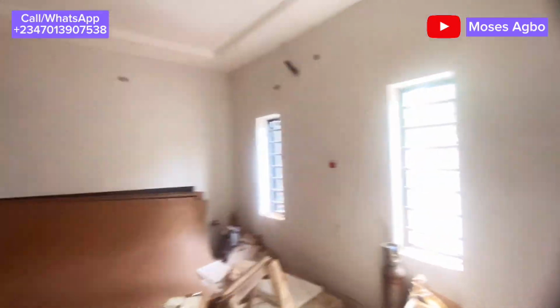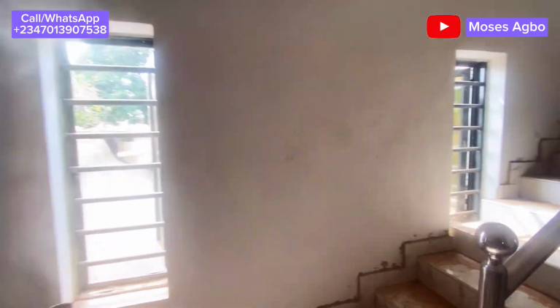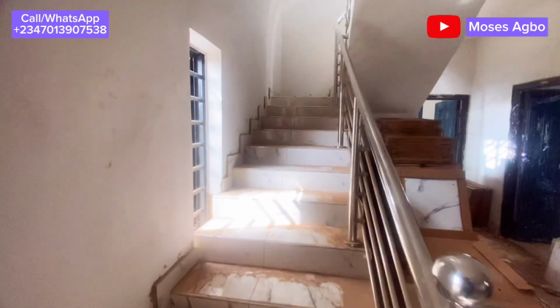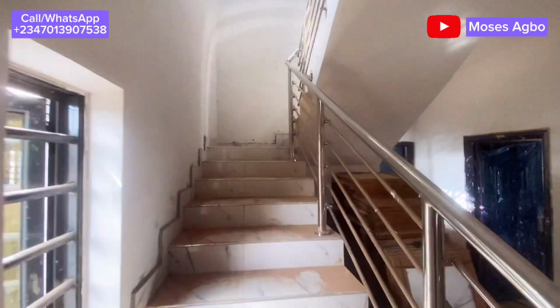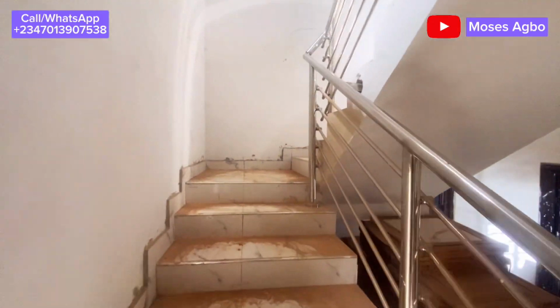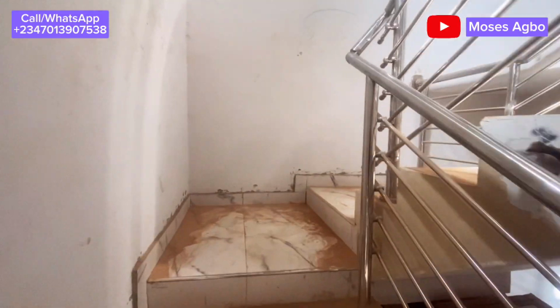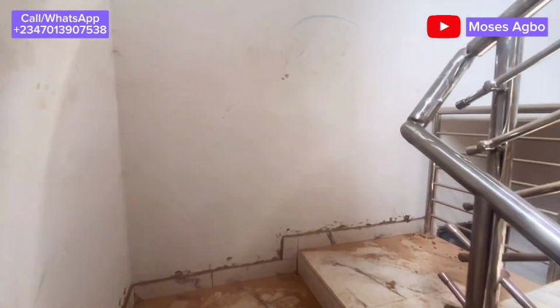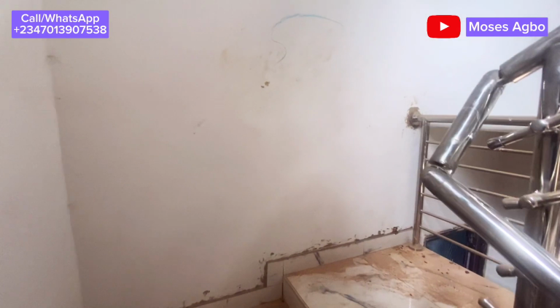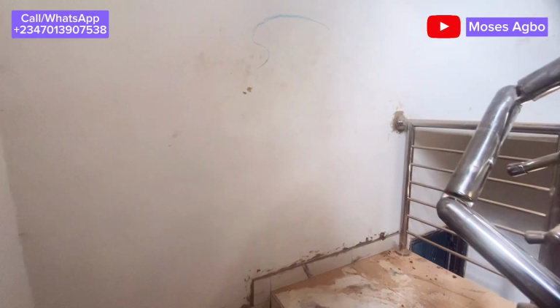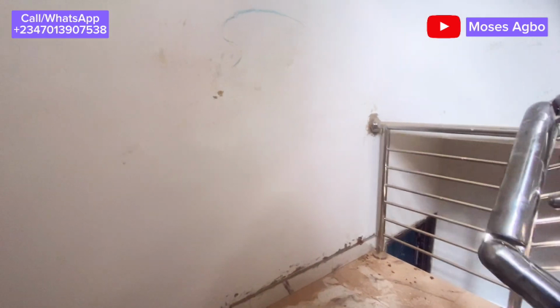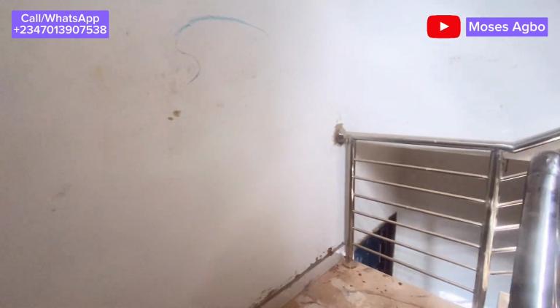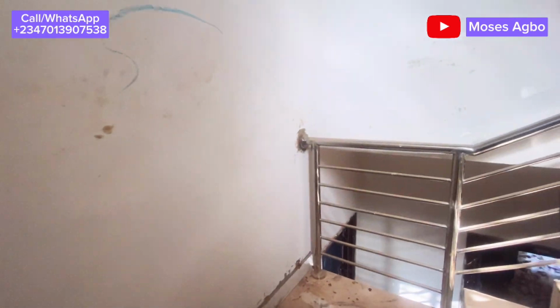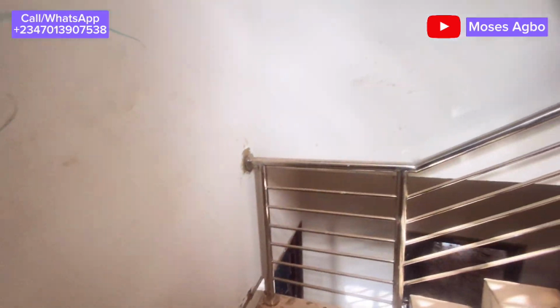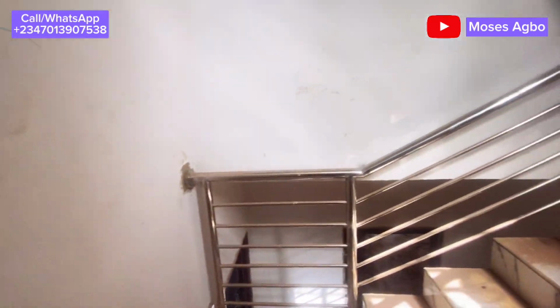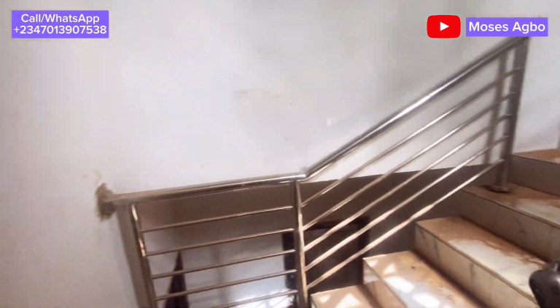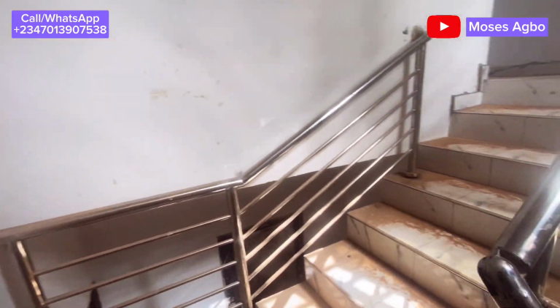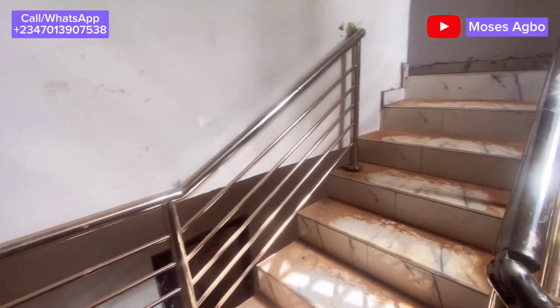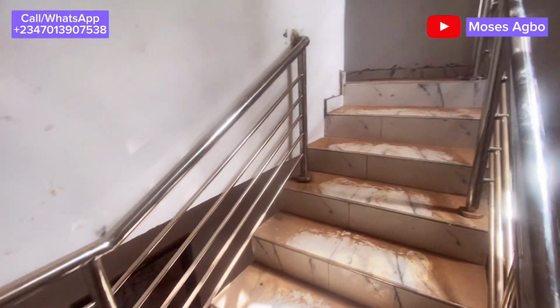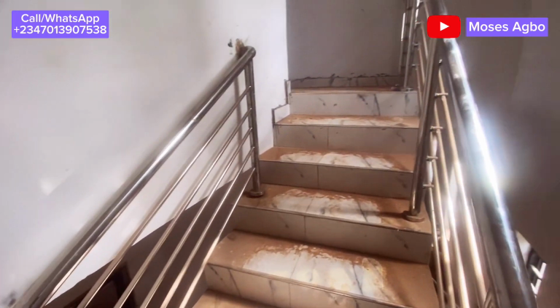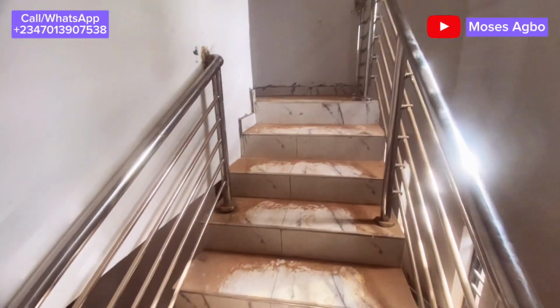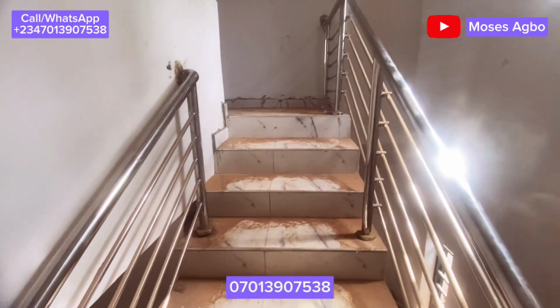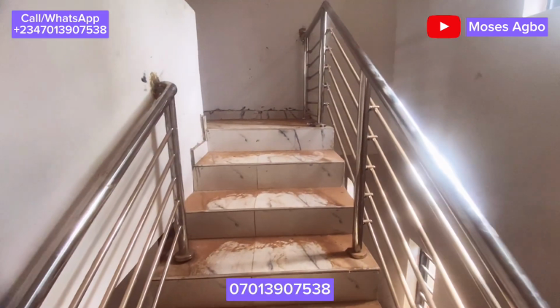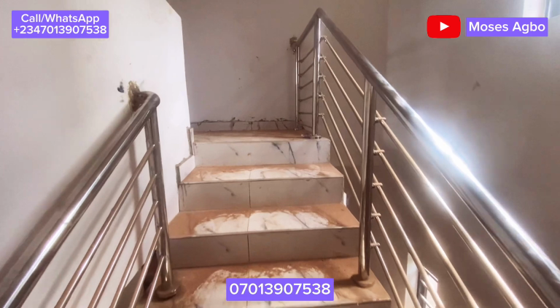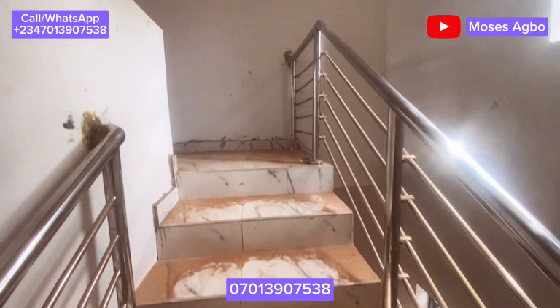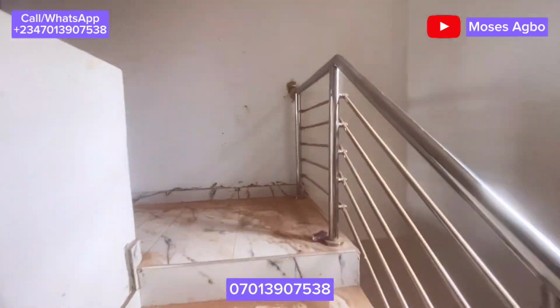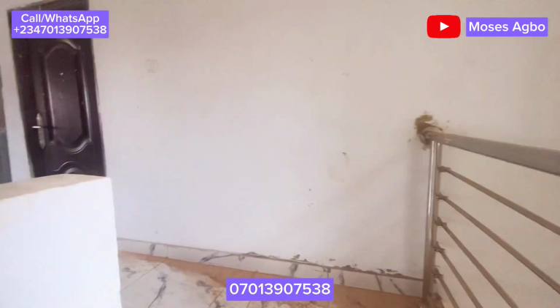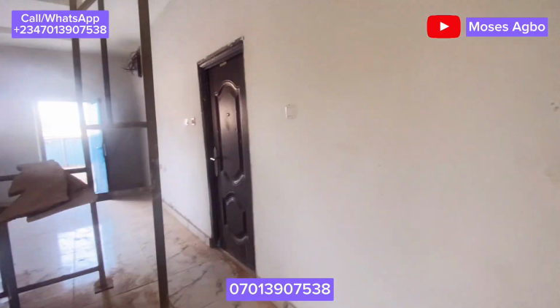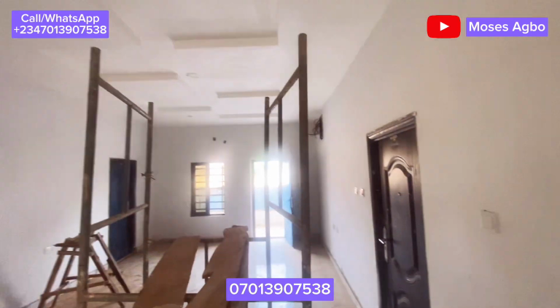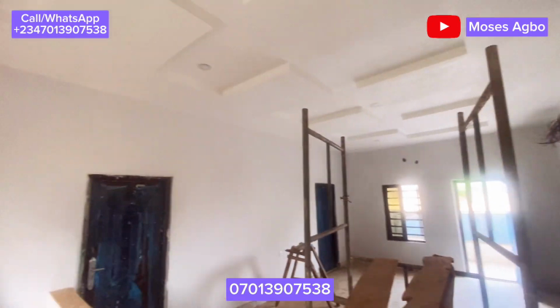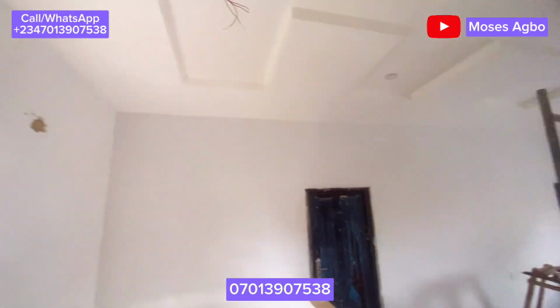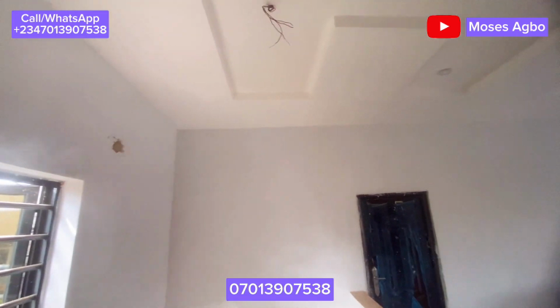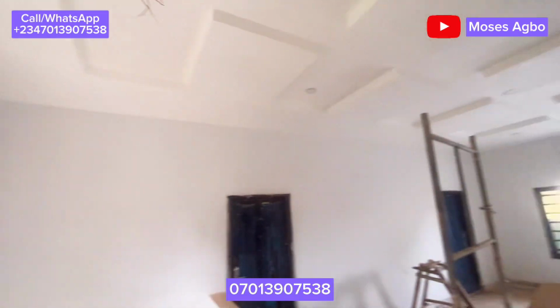This is the best house for you. If you love it, call the number you see on the screen for a free virtual or physical inspection.